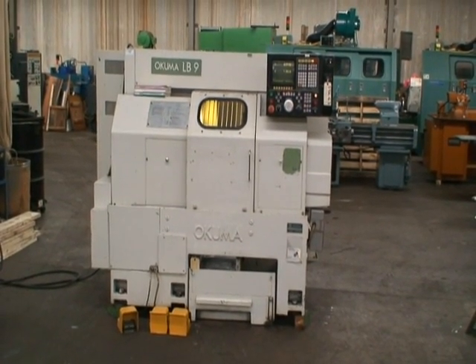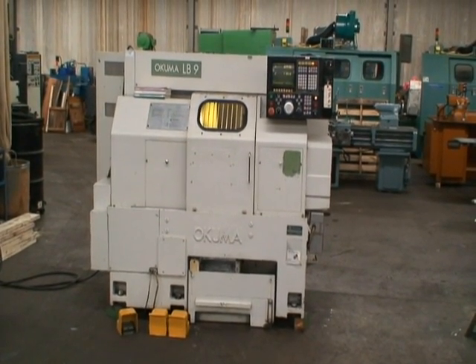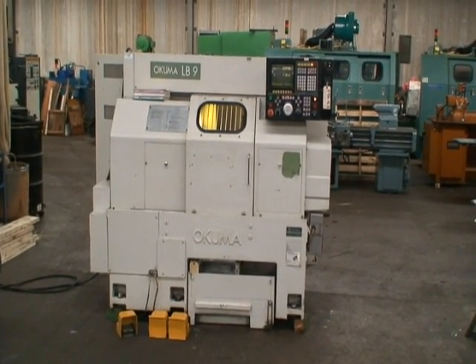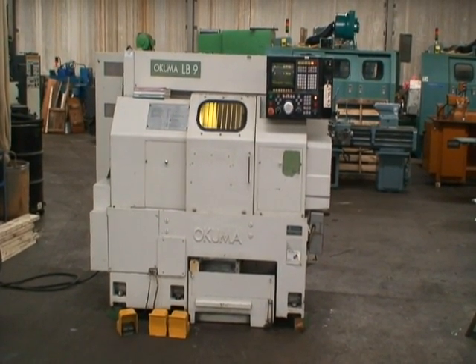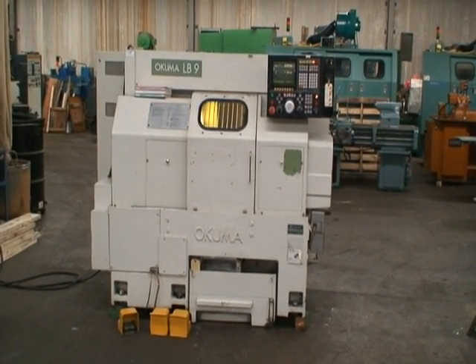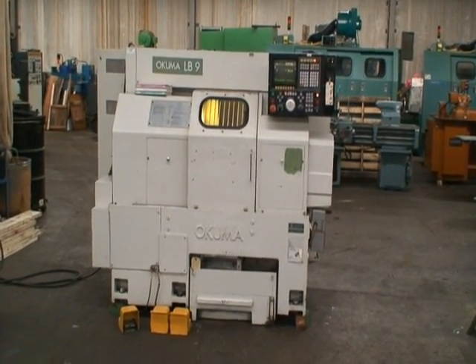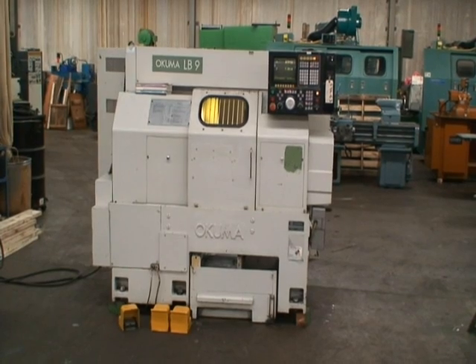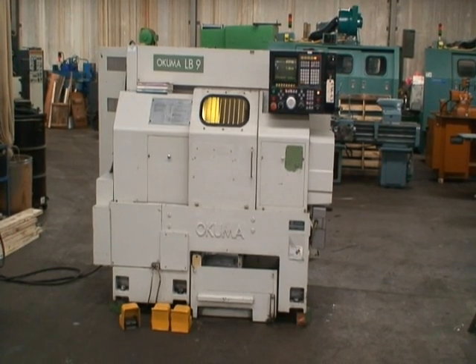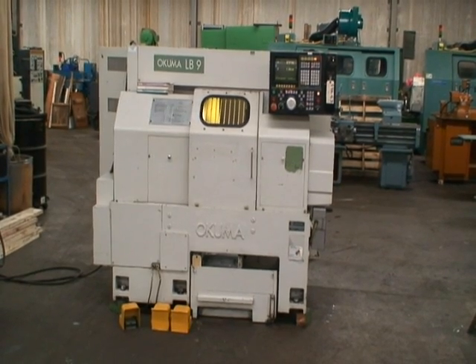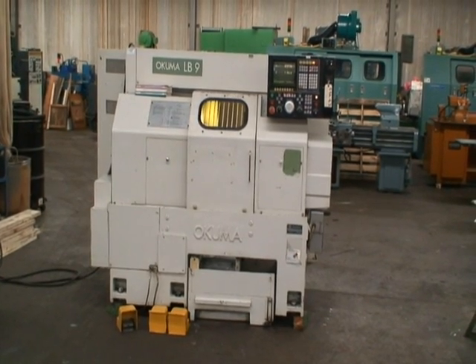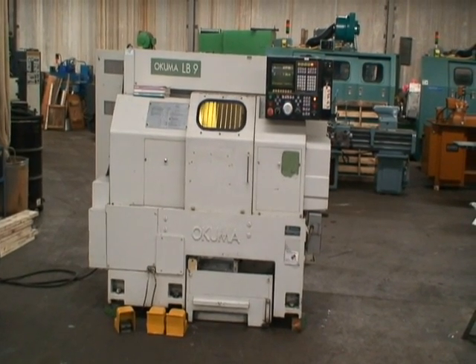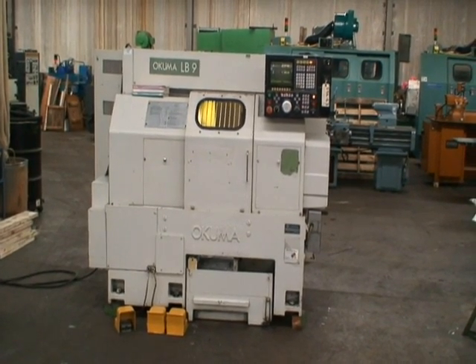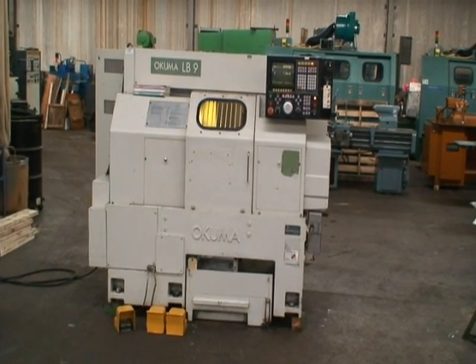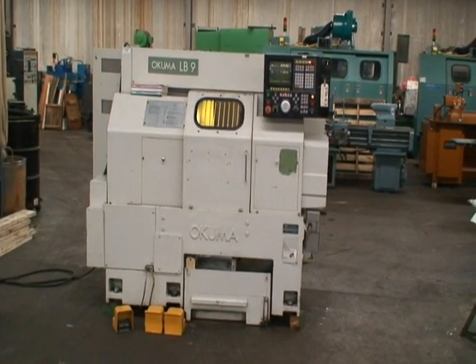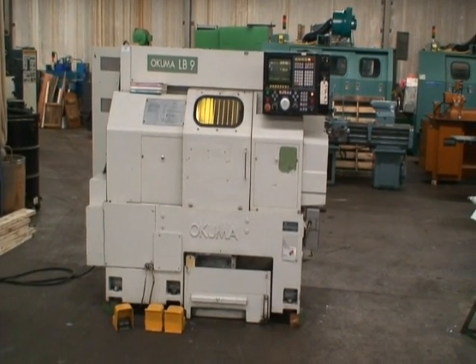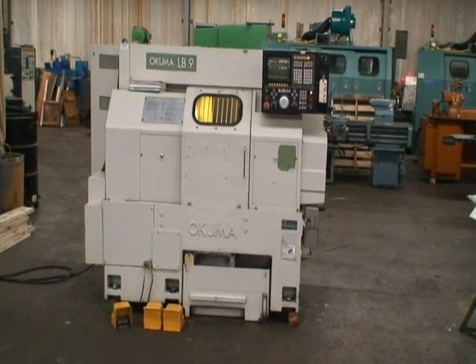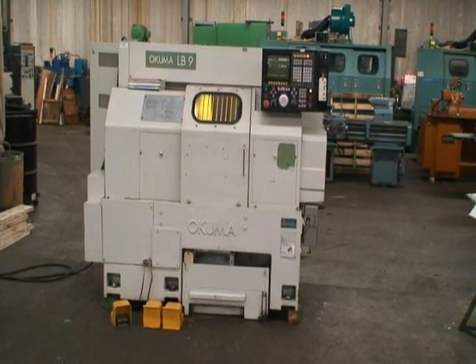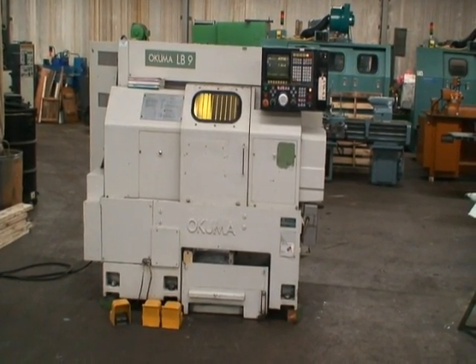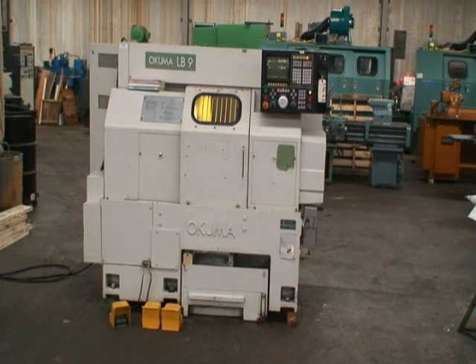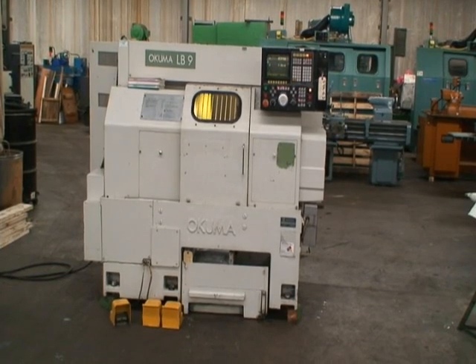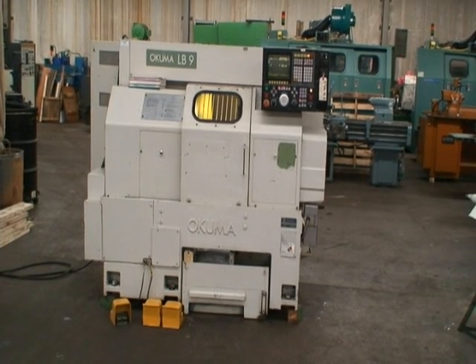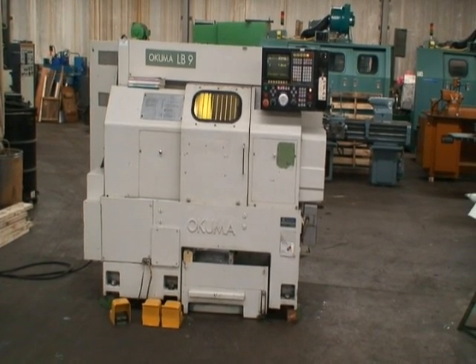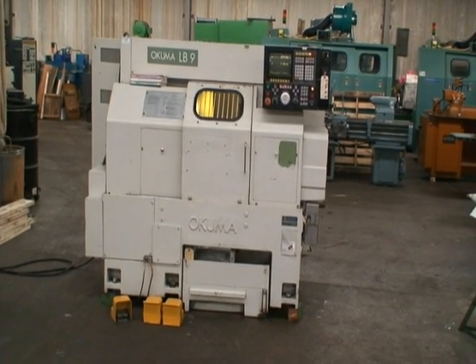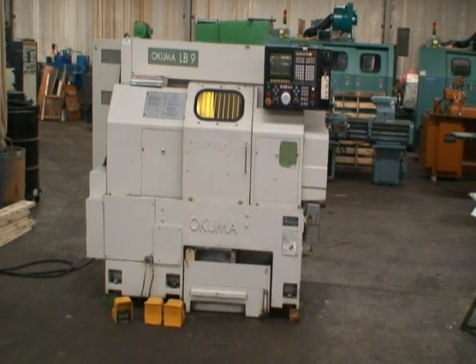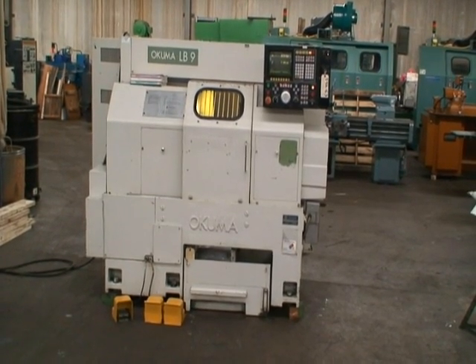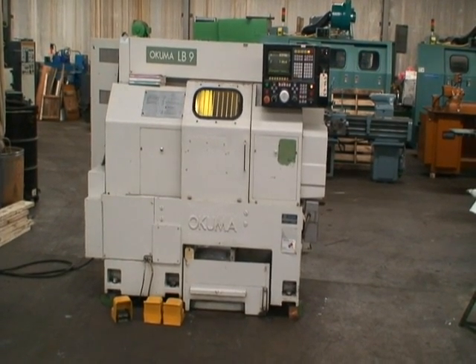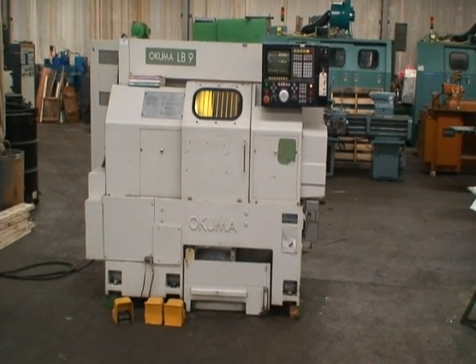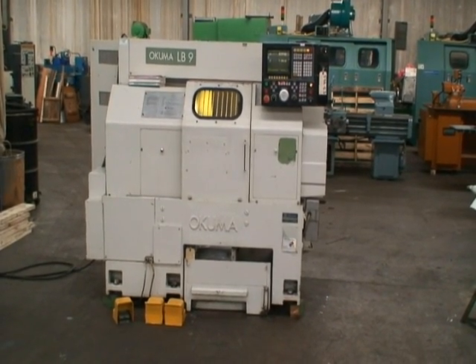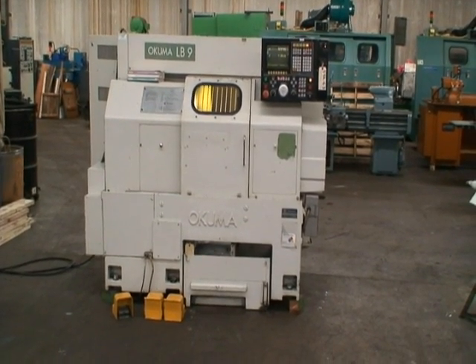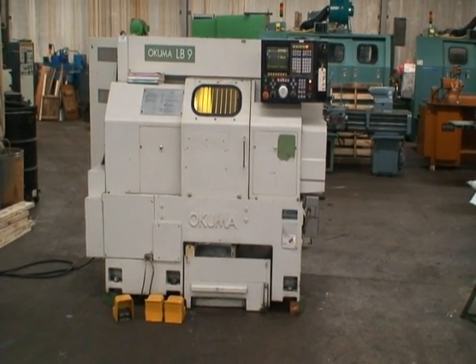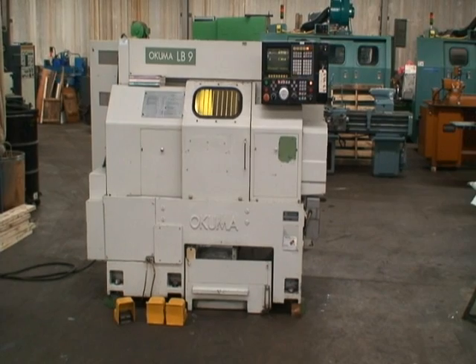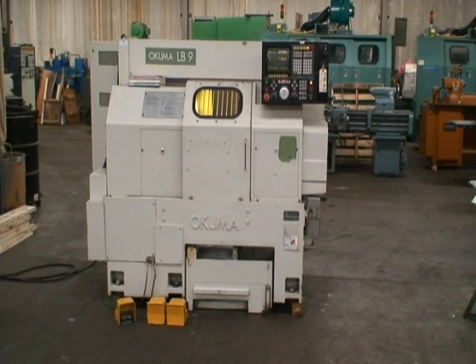Spindle speeds are 150 to 5,000 RPMs. Spindle diameter is 3.15 inches and the bore diameter of the spindle is 2.09 inches.